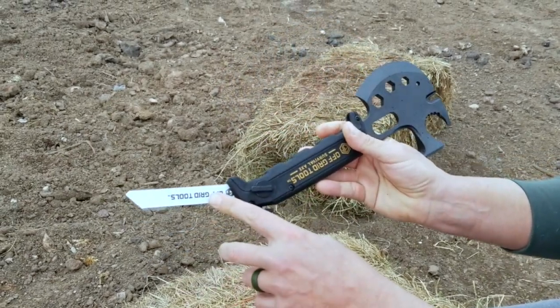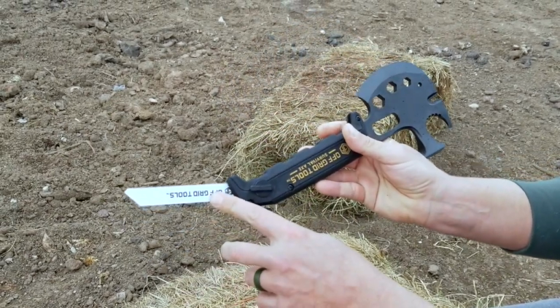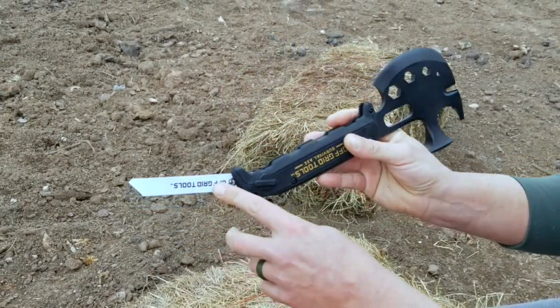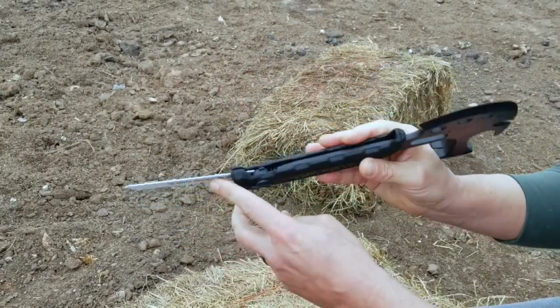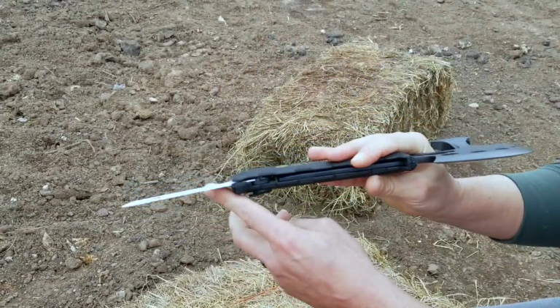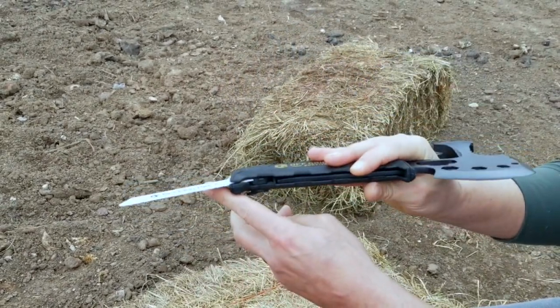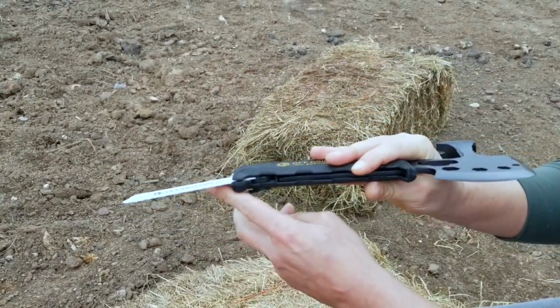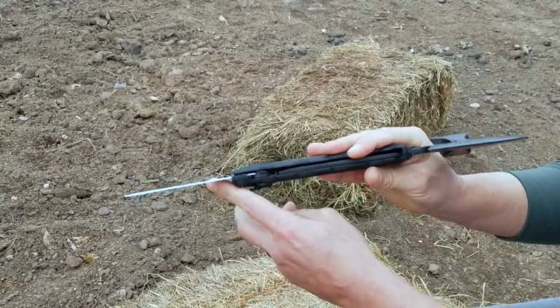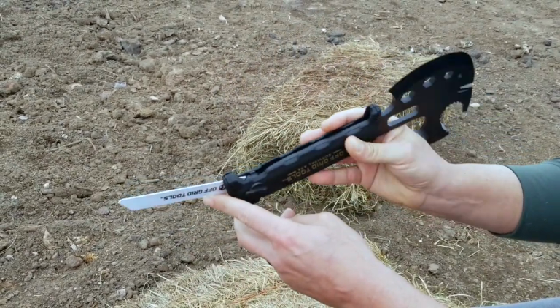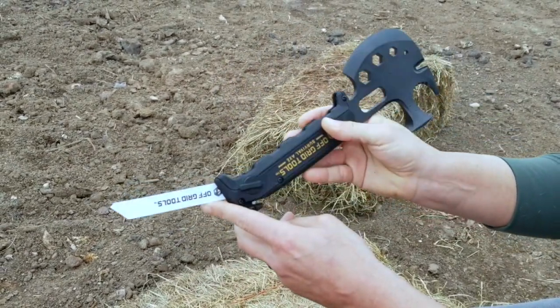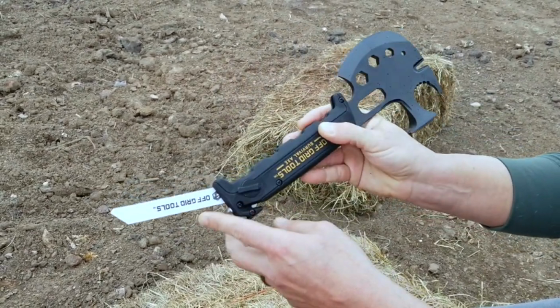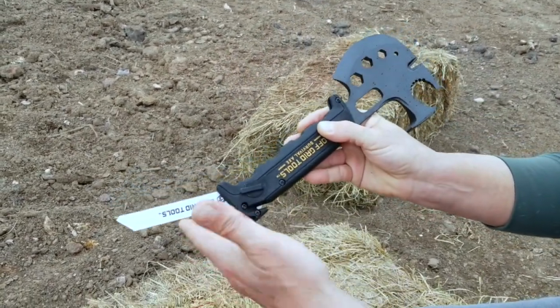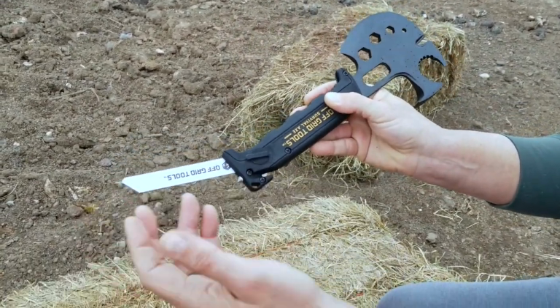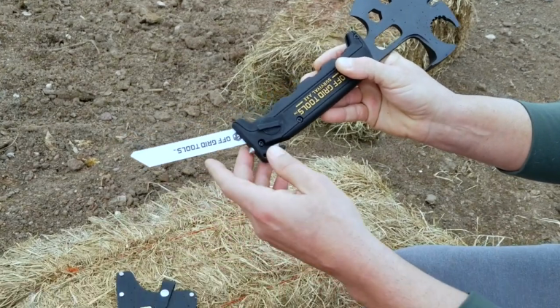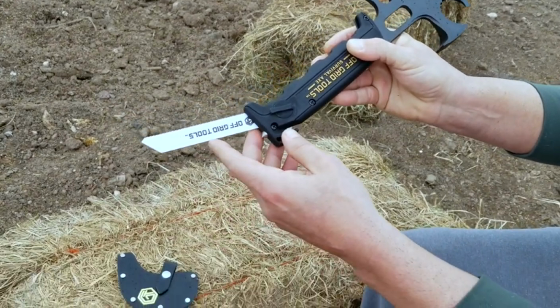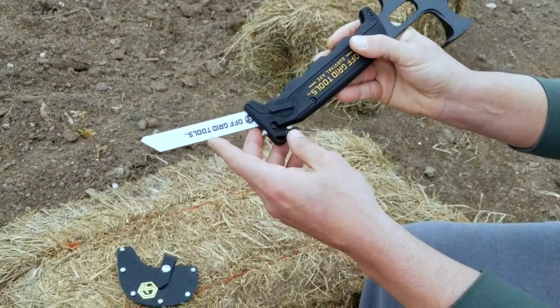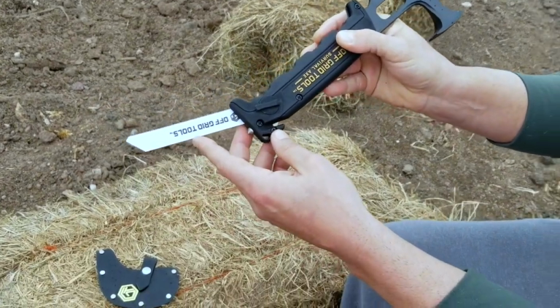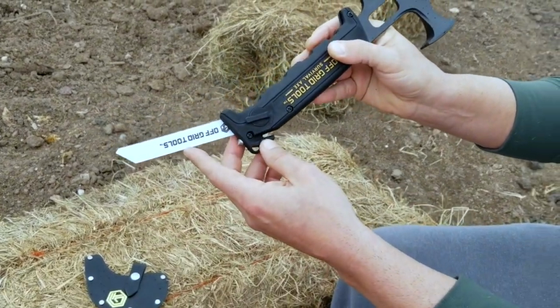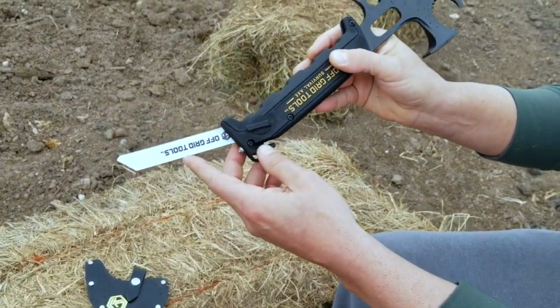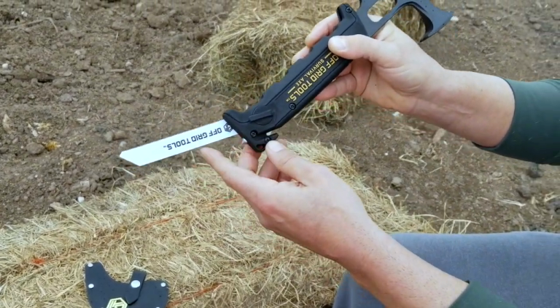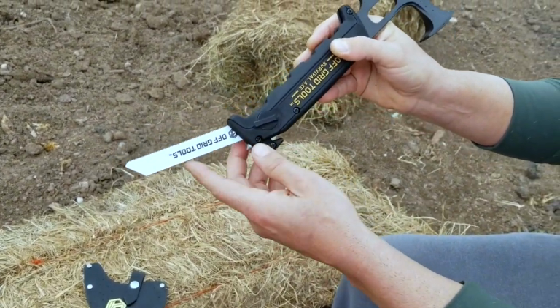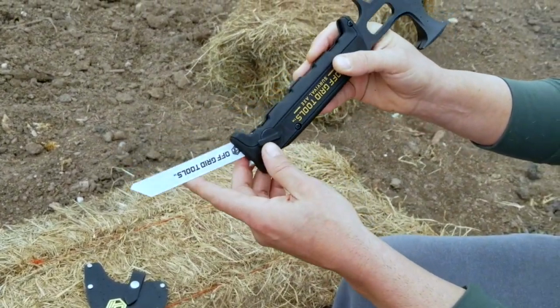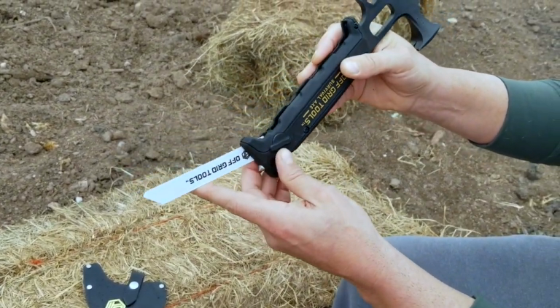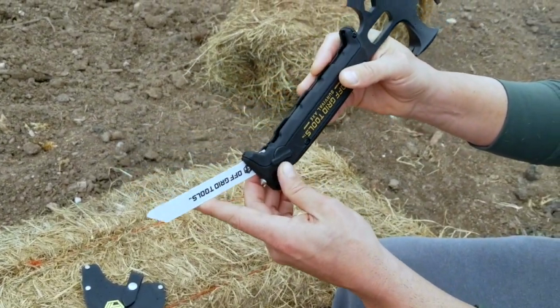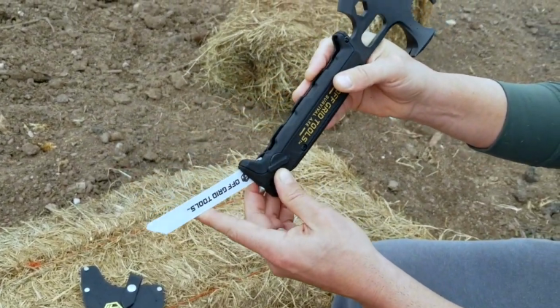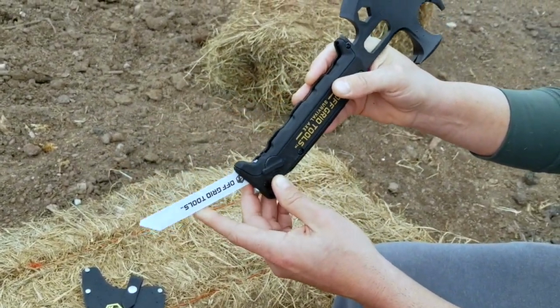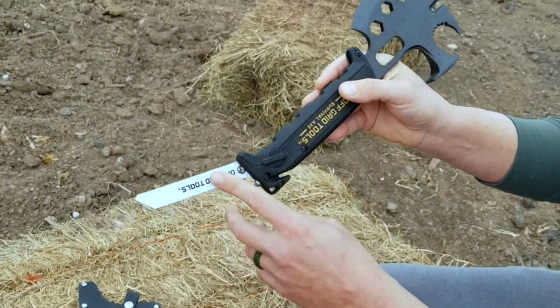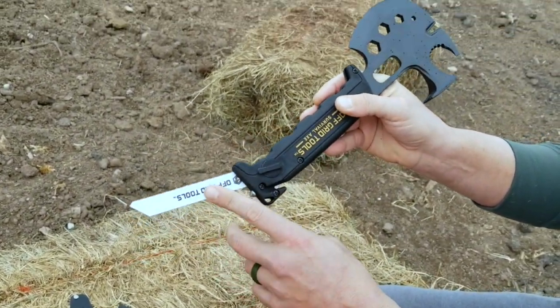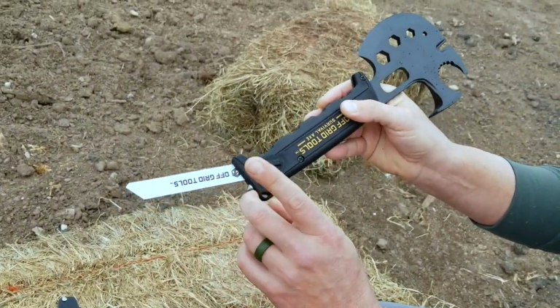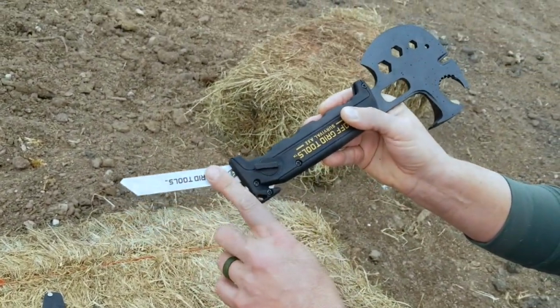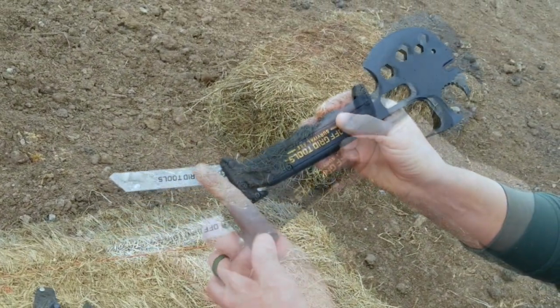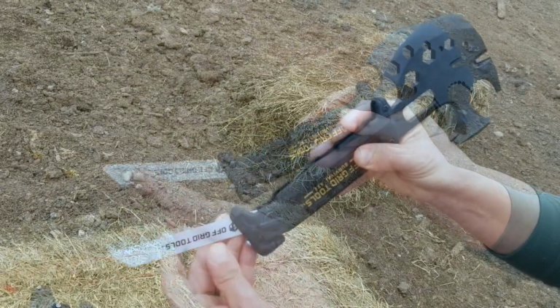The Sawzall blade is pretty cool because it is interchangeable. So whether you want to use a DeWalt, Makita, Milwaukee, or Bosch — whatever the case may be — they're interchangeable.